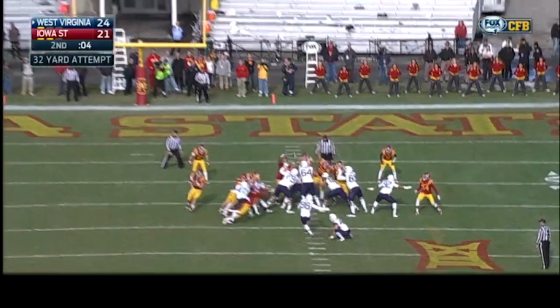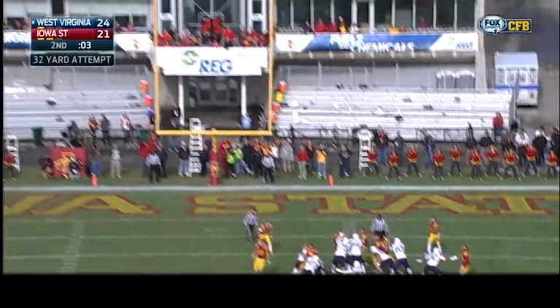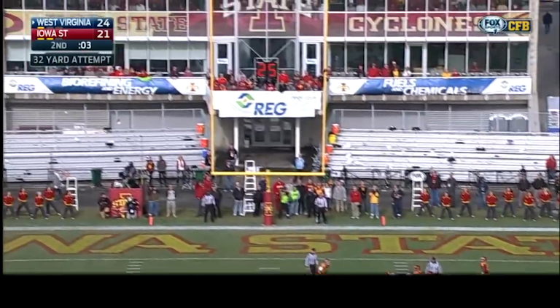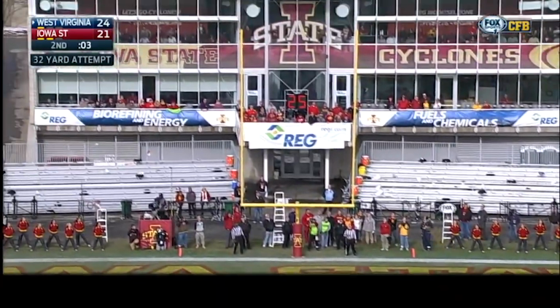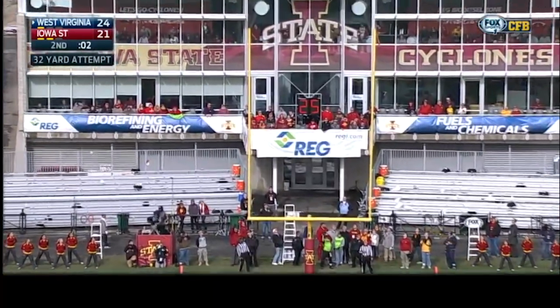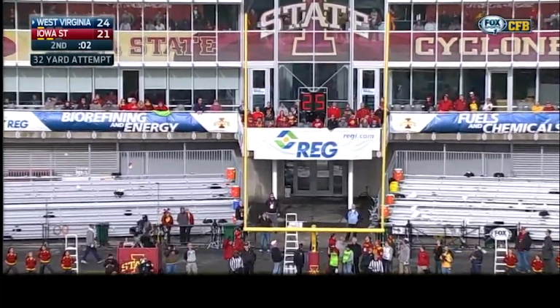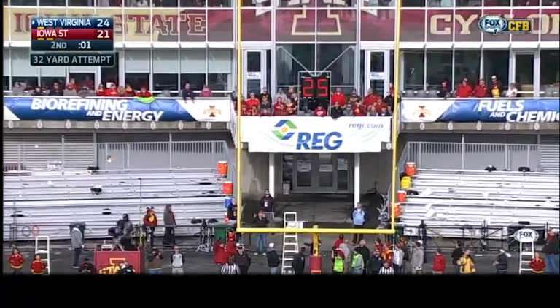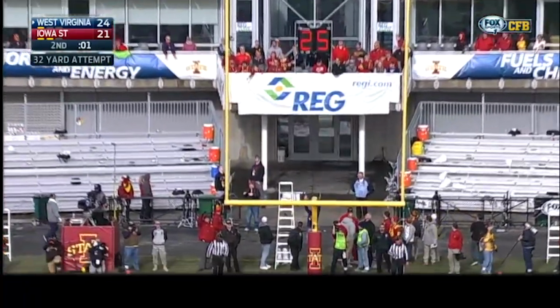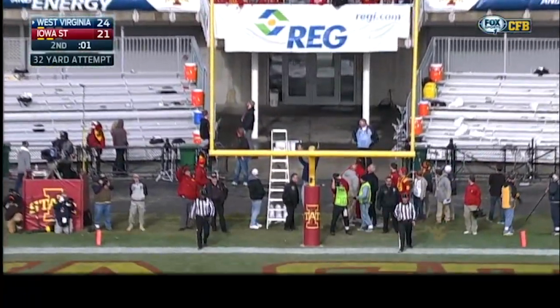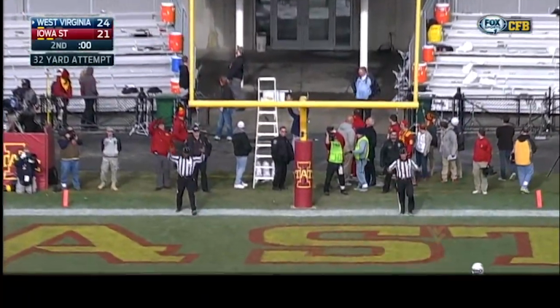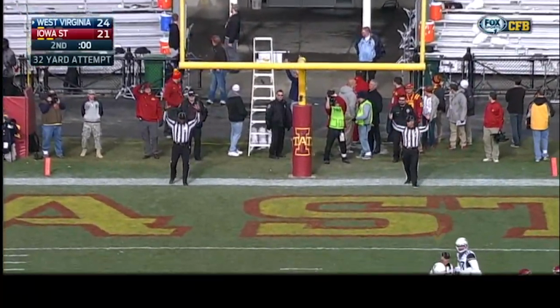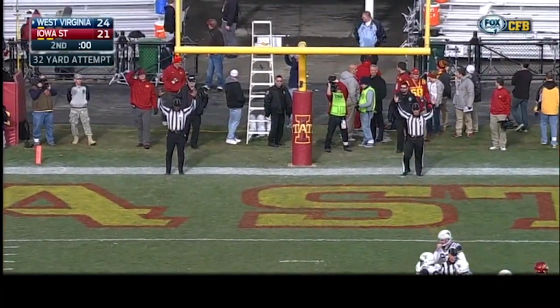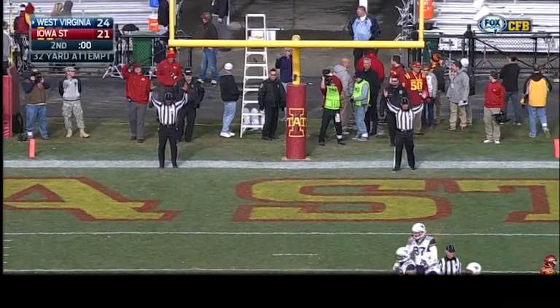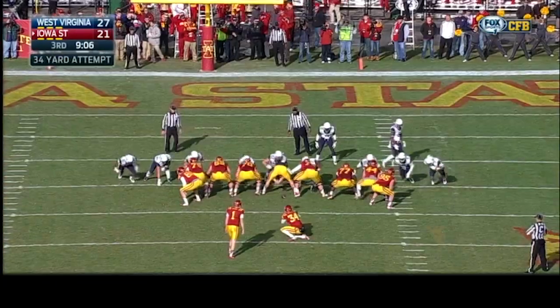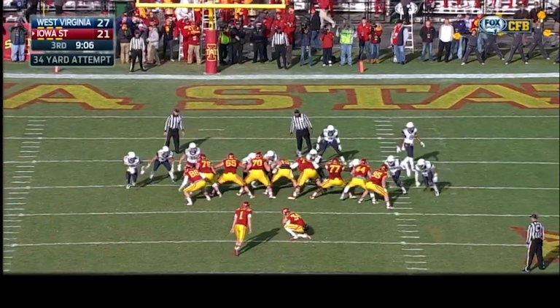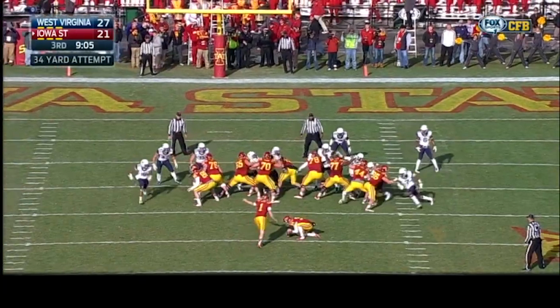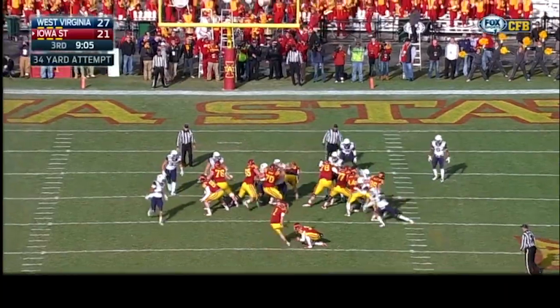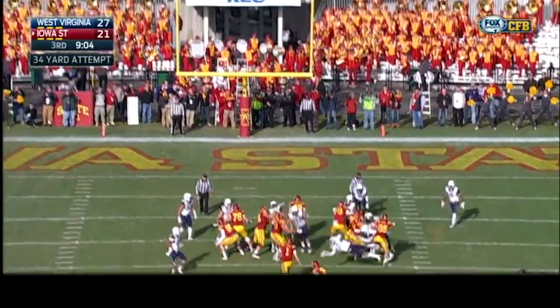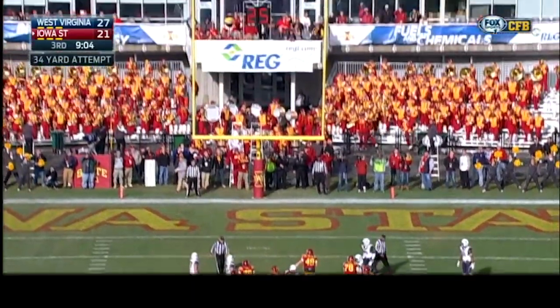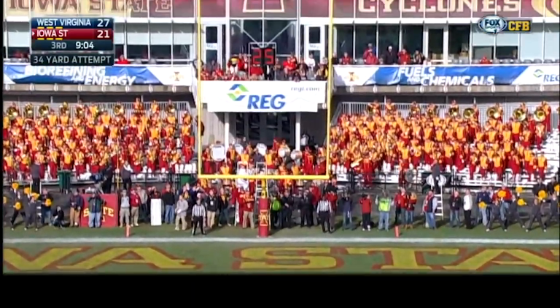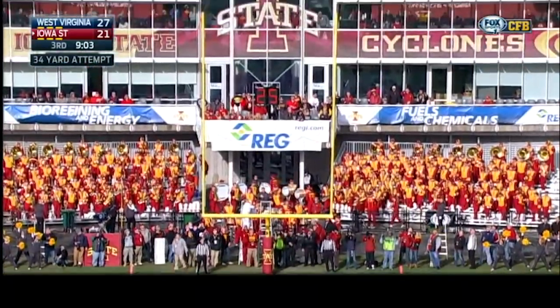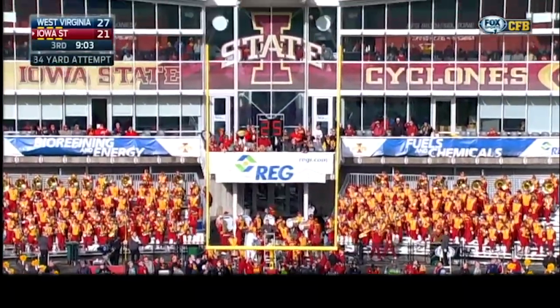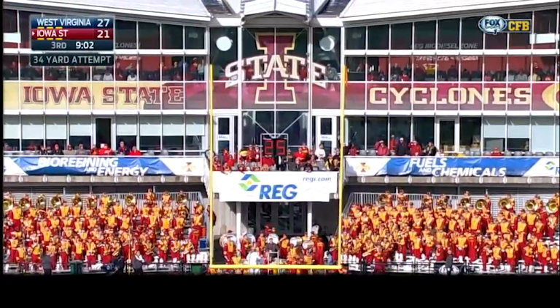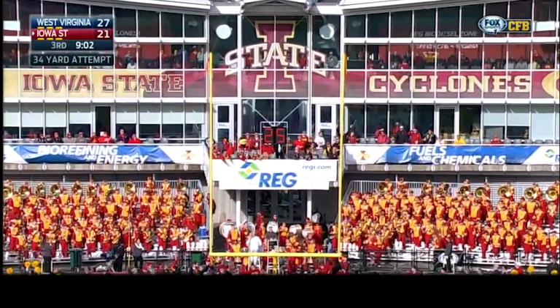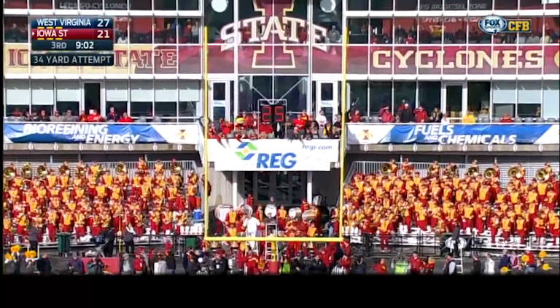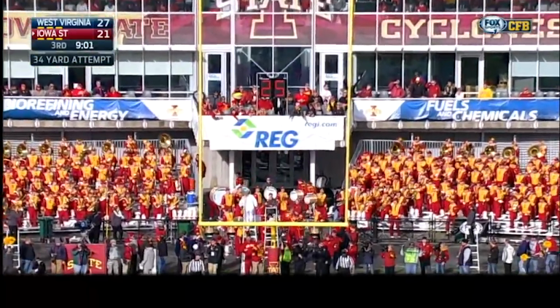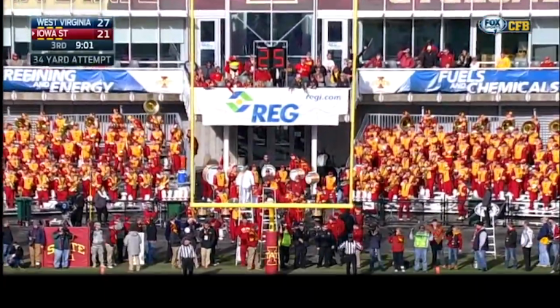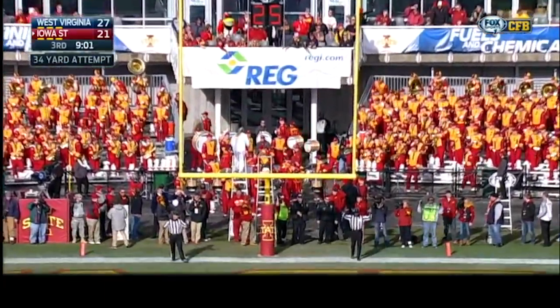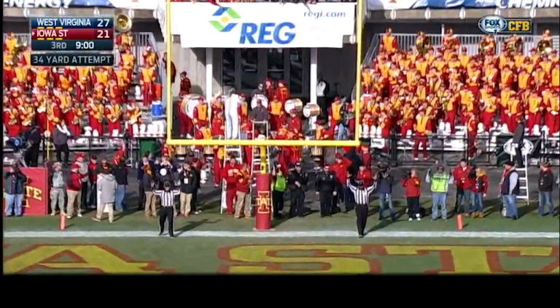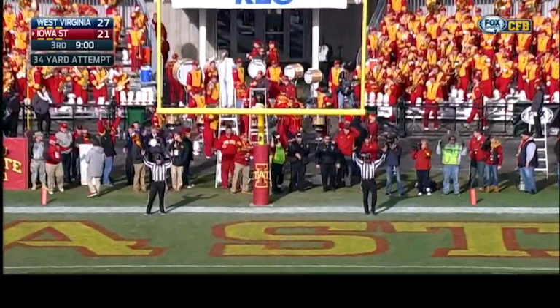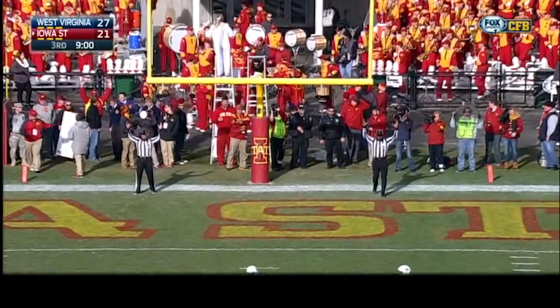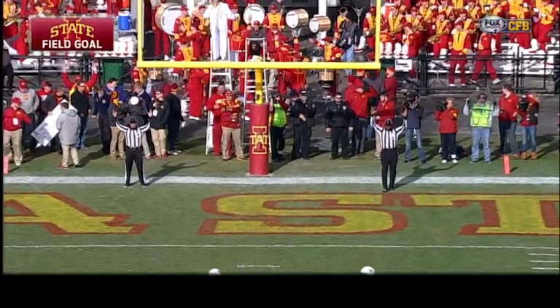The kick goes up and it is good! Iowa State is on the board here in this second half.